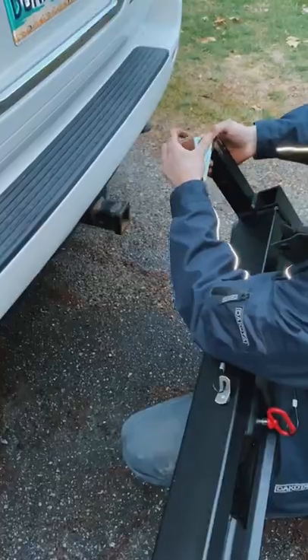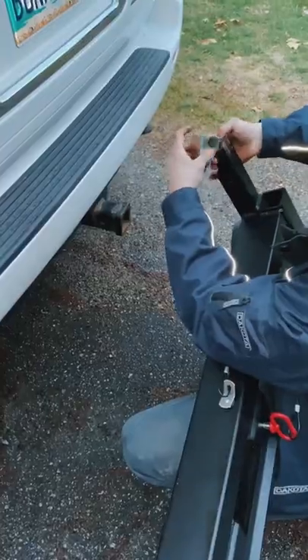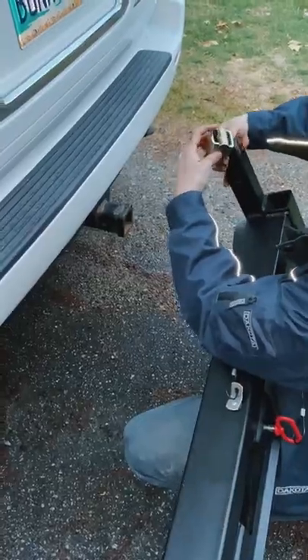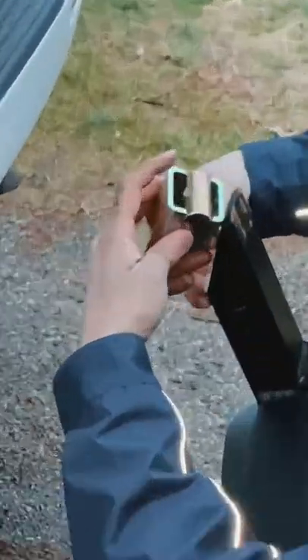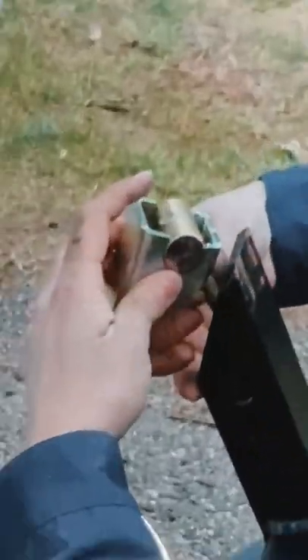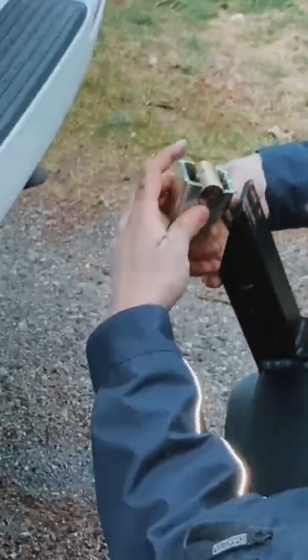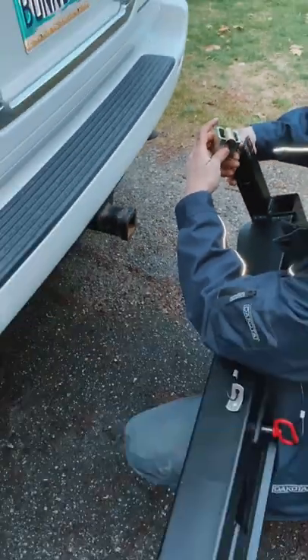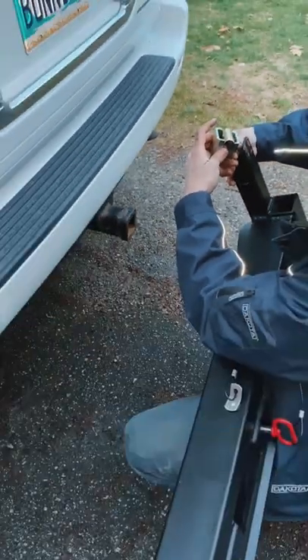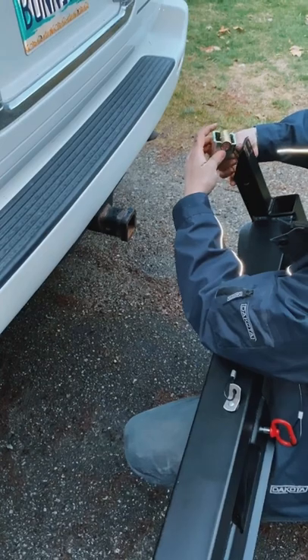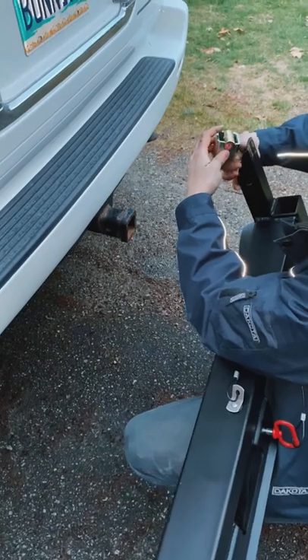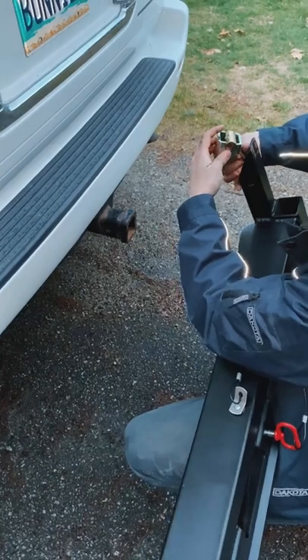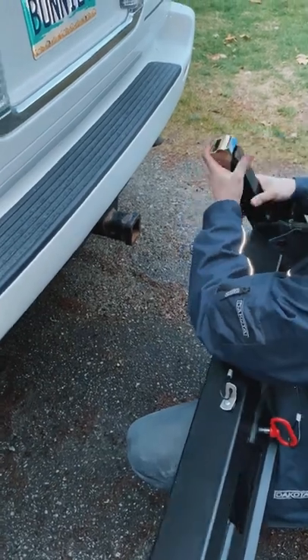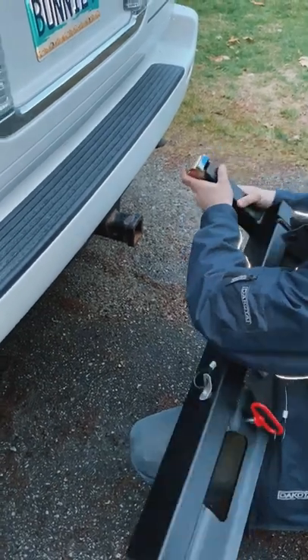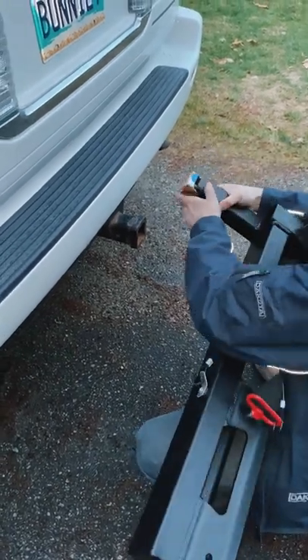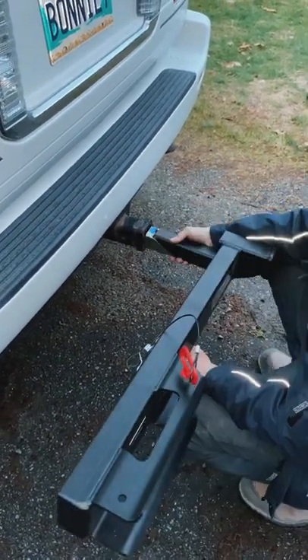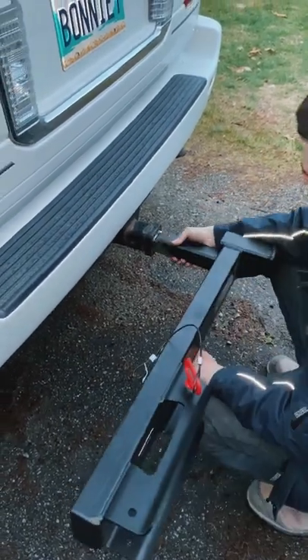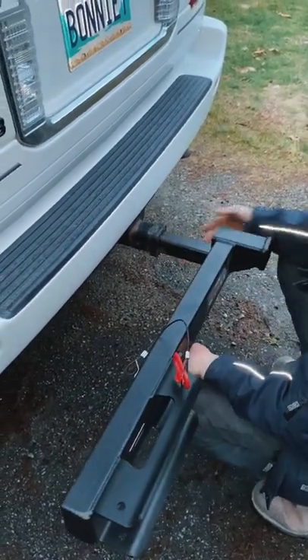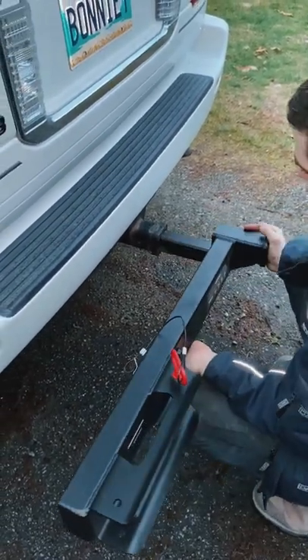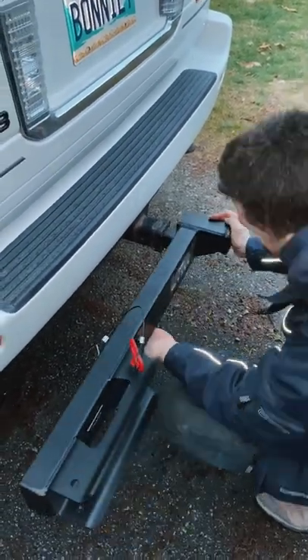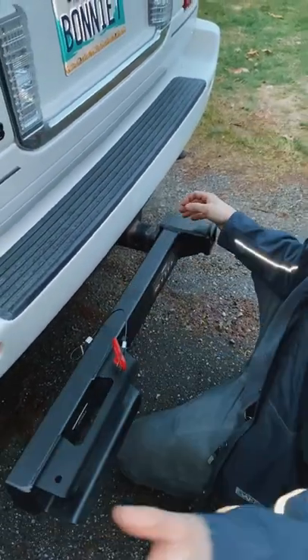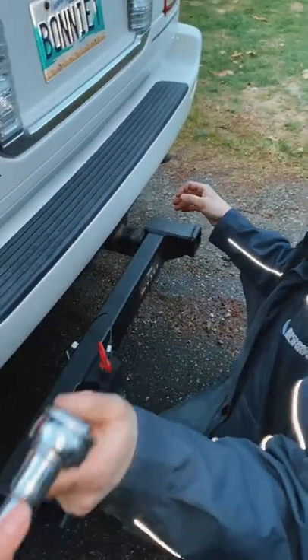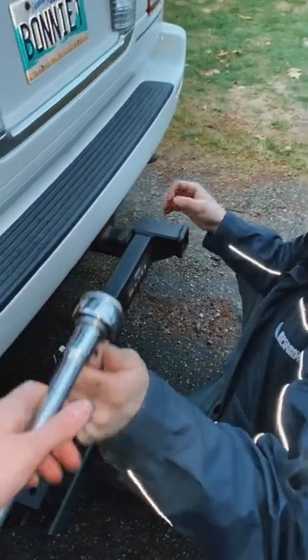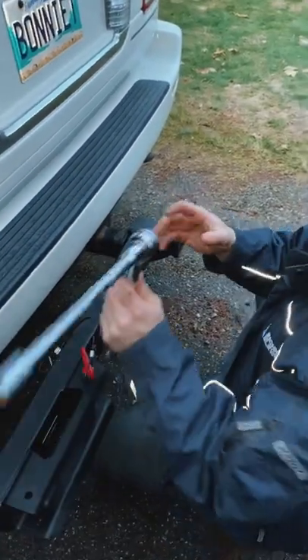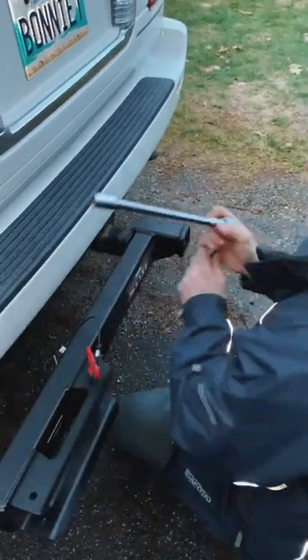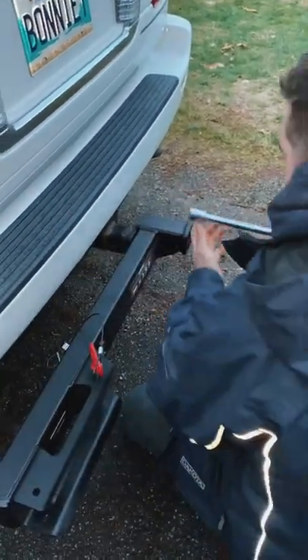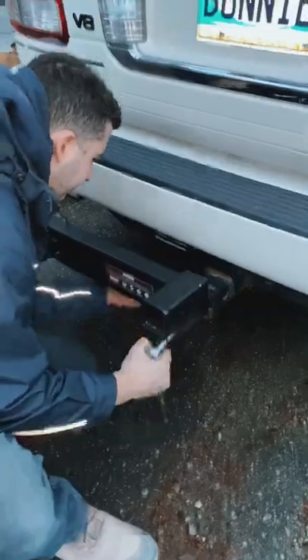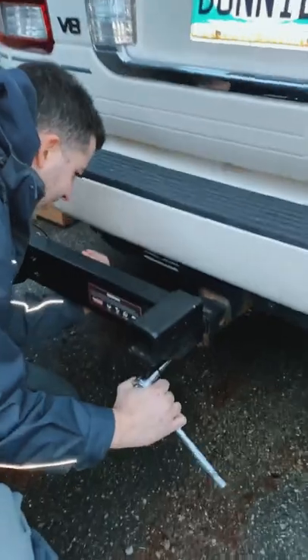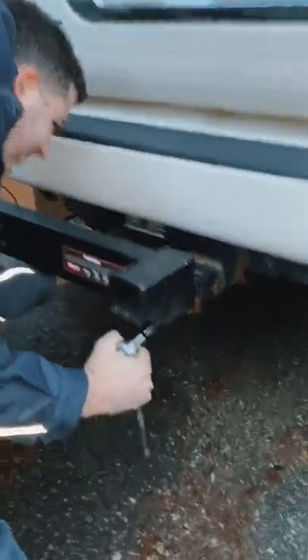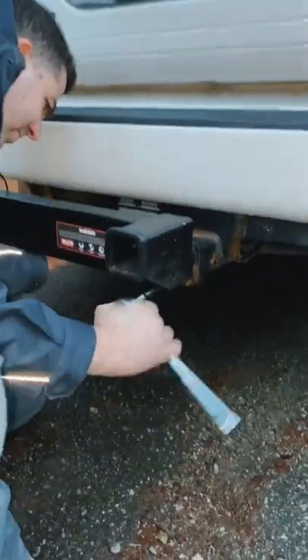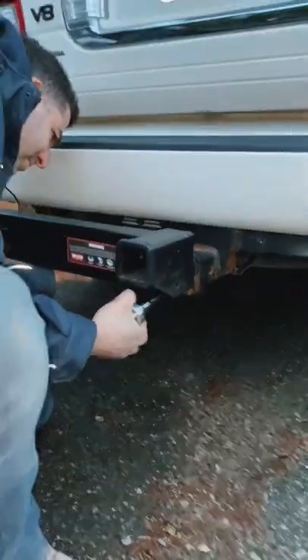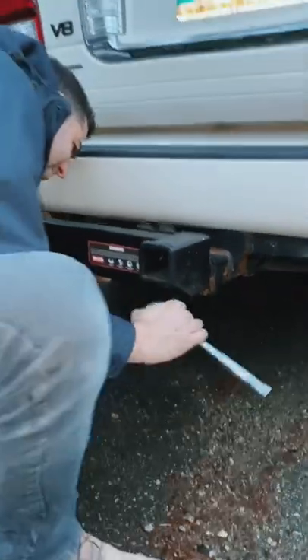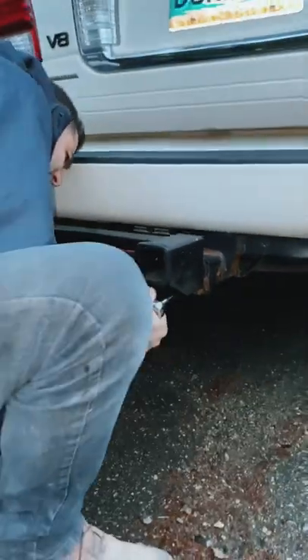Grease the bolt and wedge lock and insert it into your receiver. Tighten the bolt with a ratchet with a 12 inch extension.